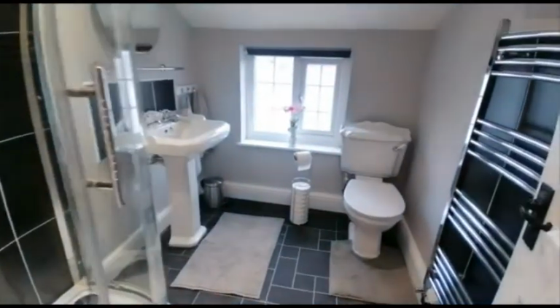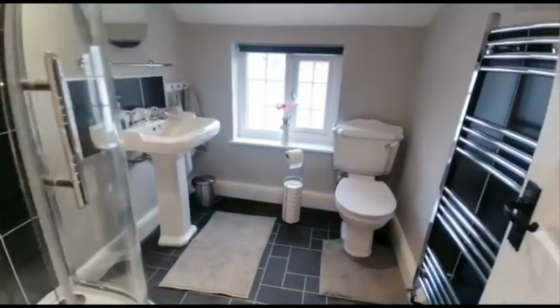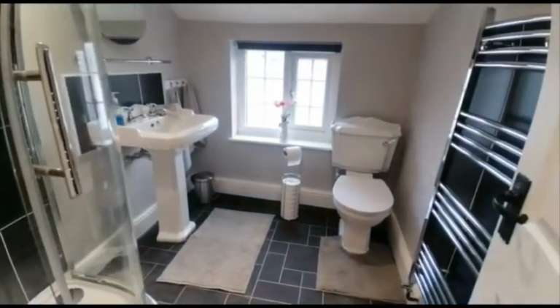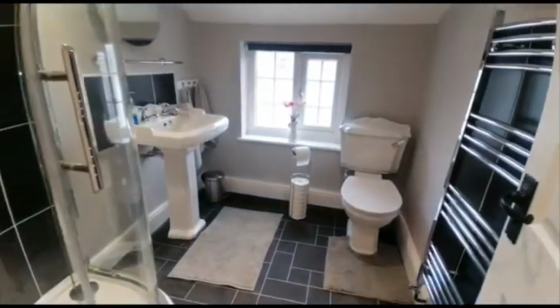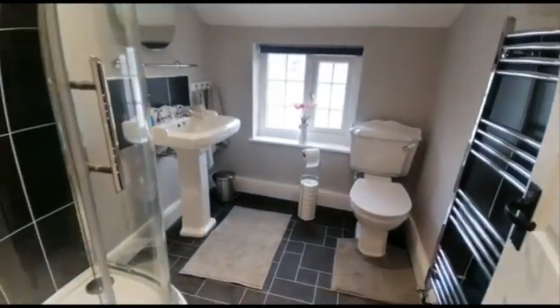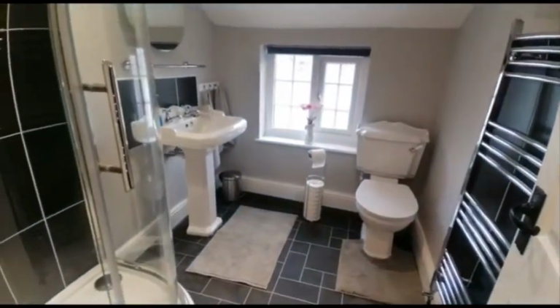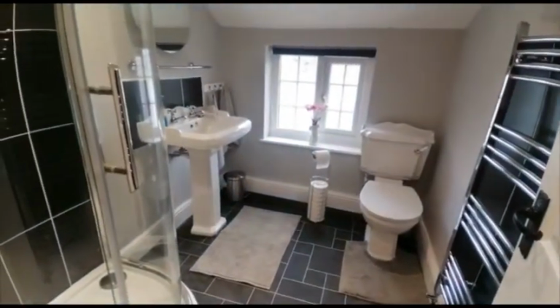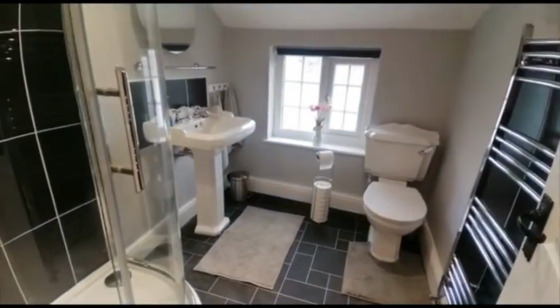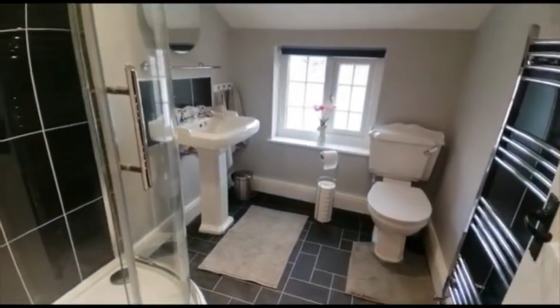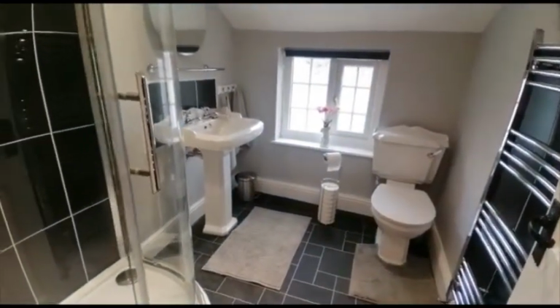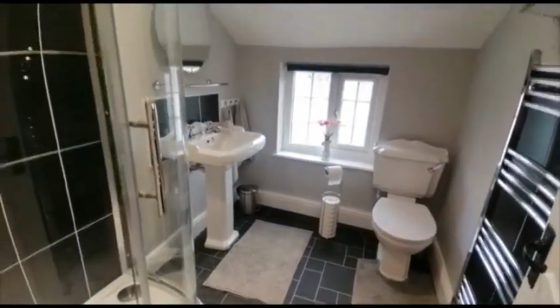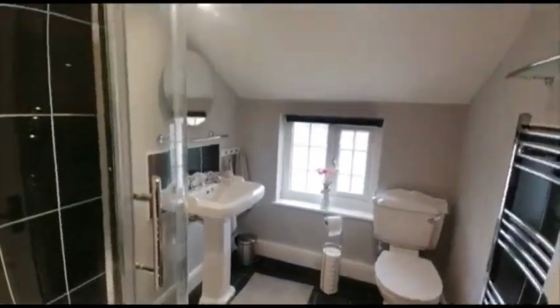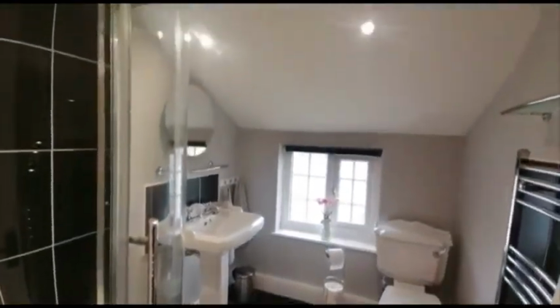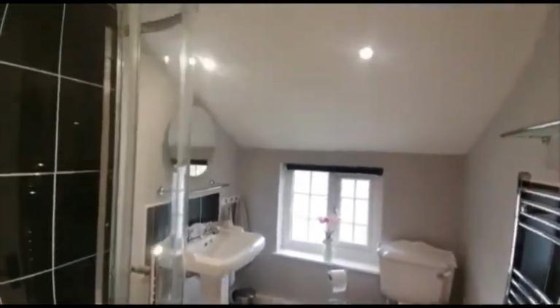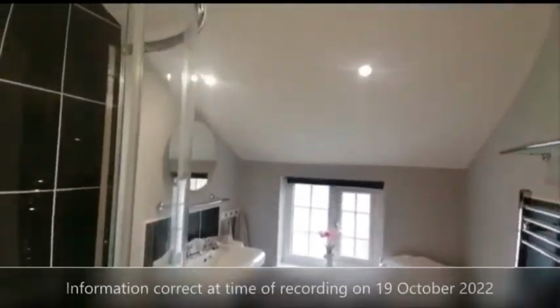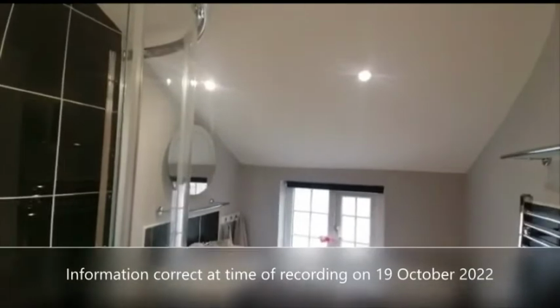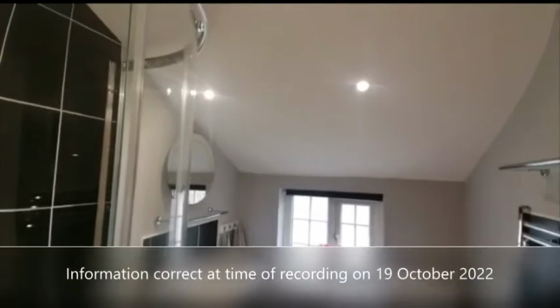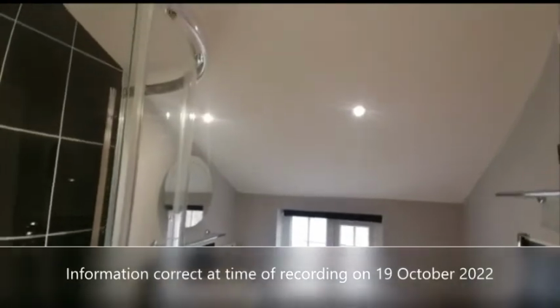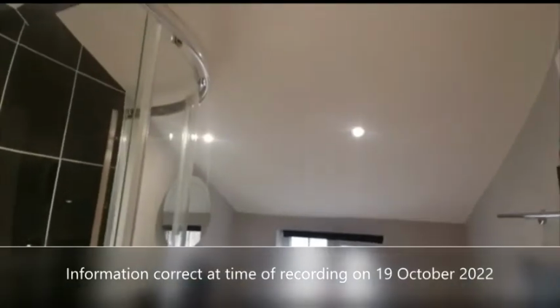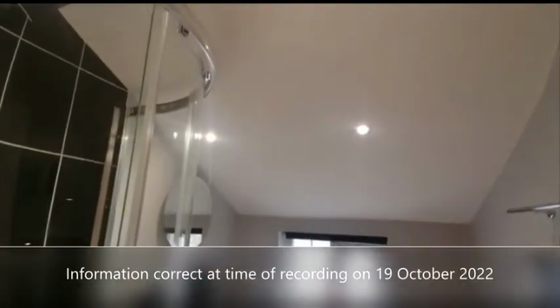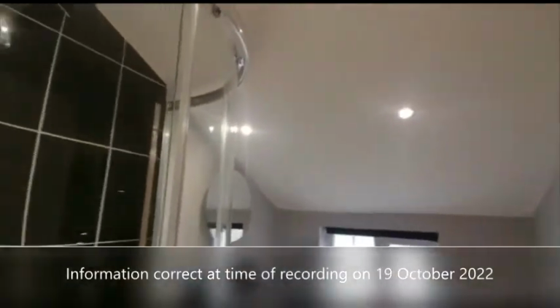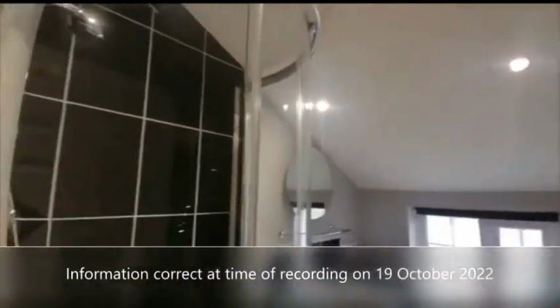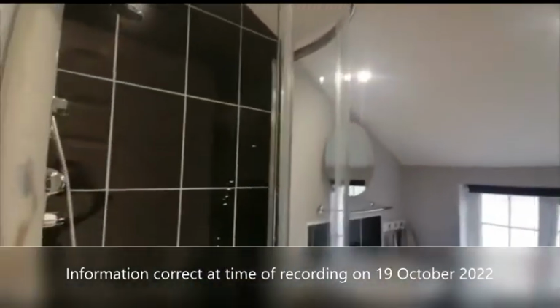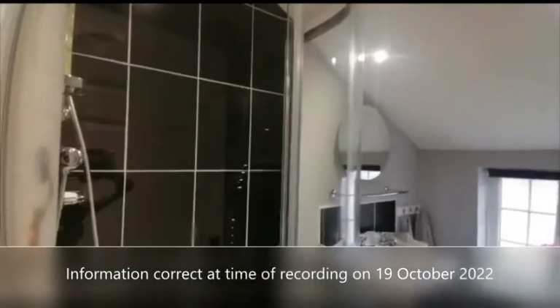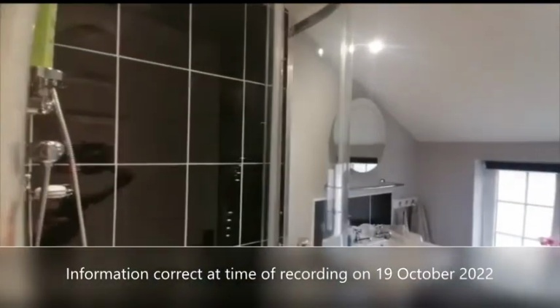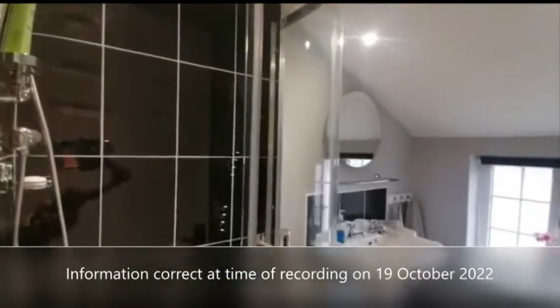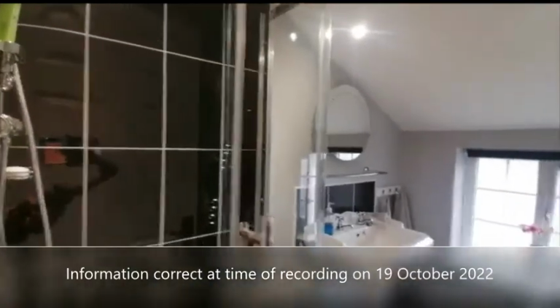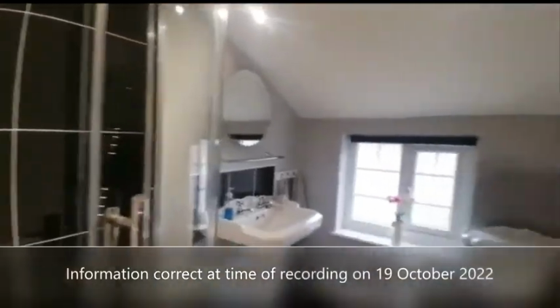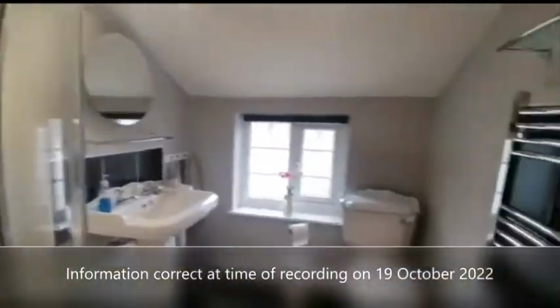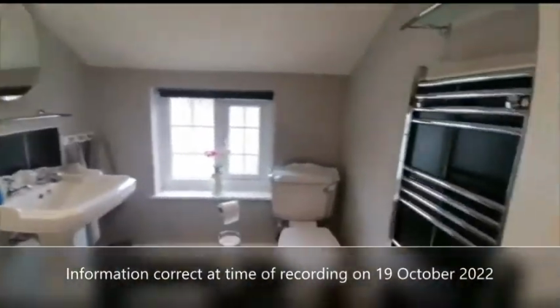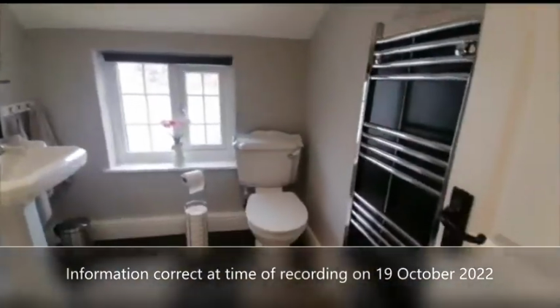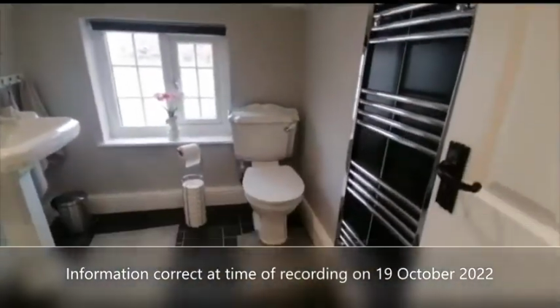And then lastly we've got the shower room with a heated tower rail.